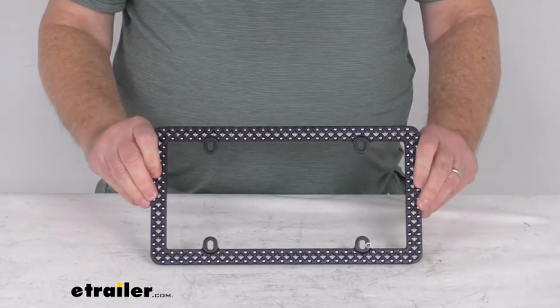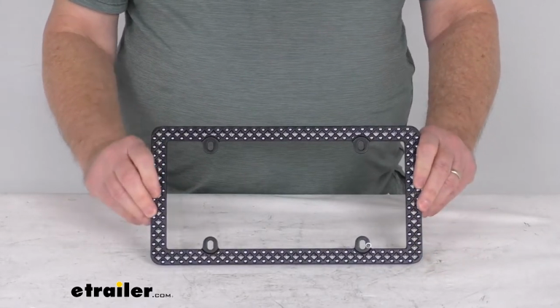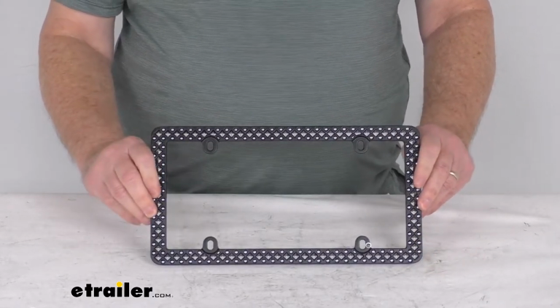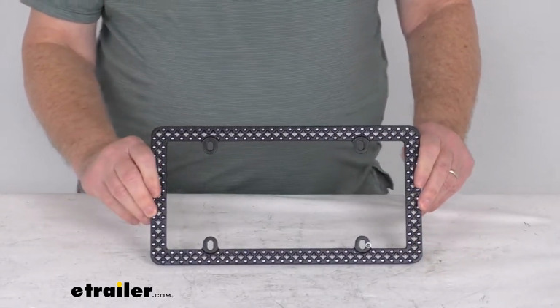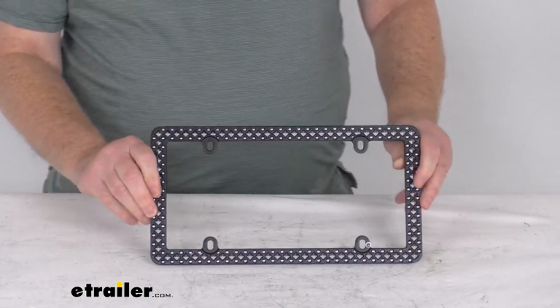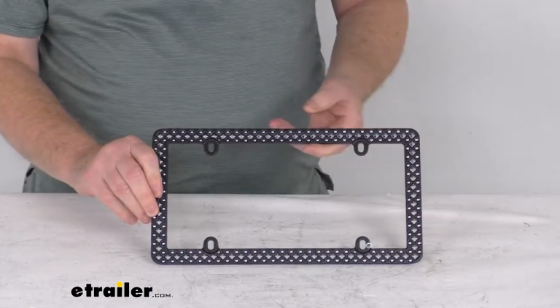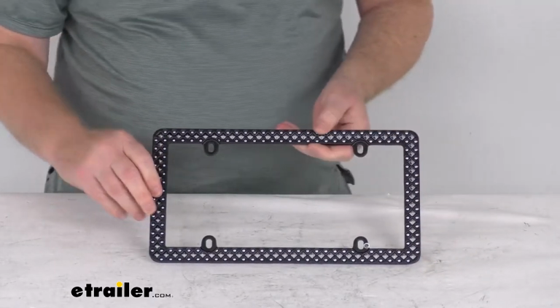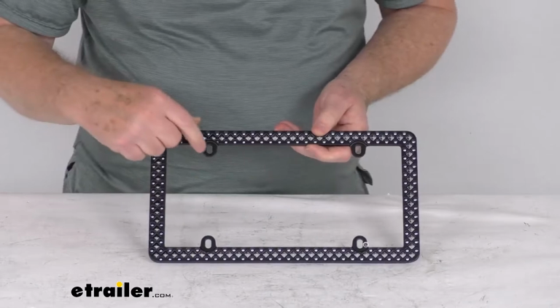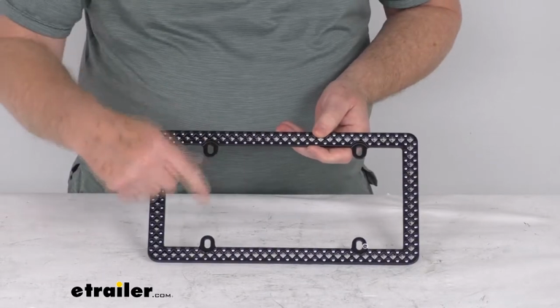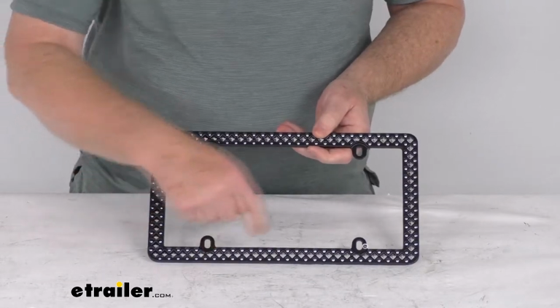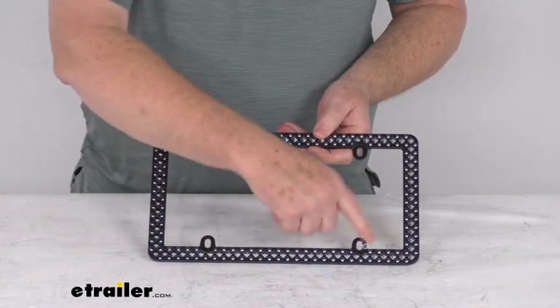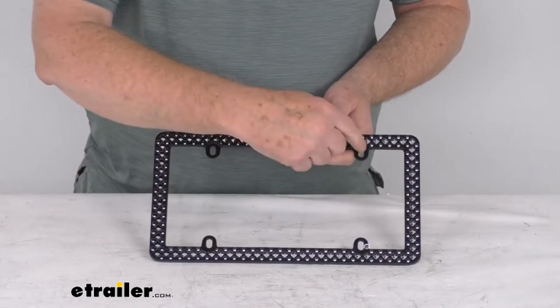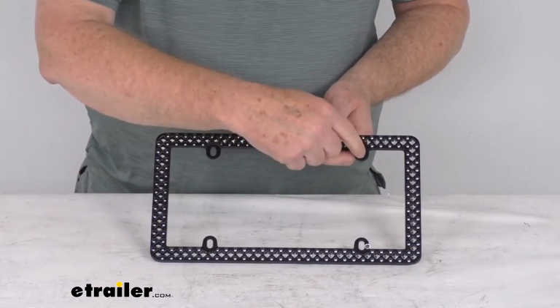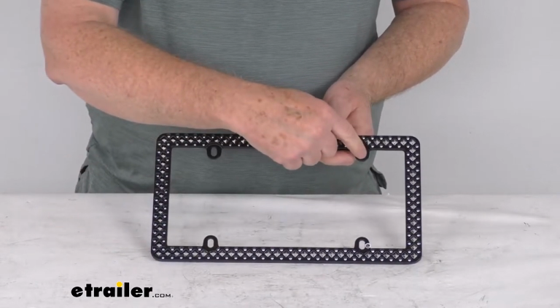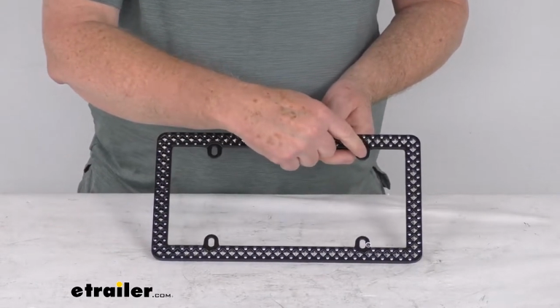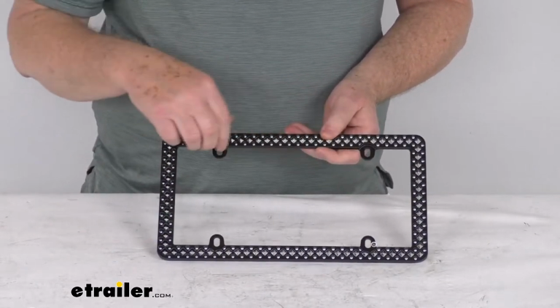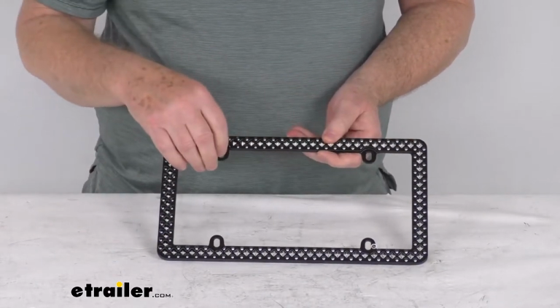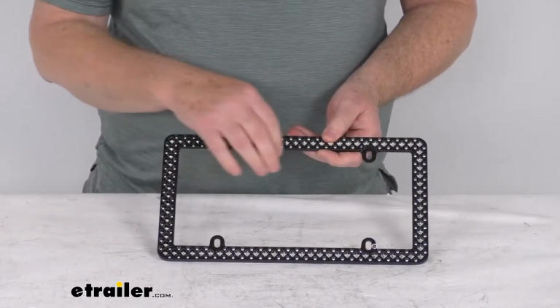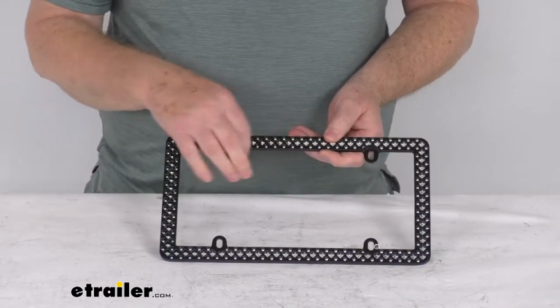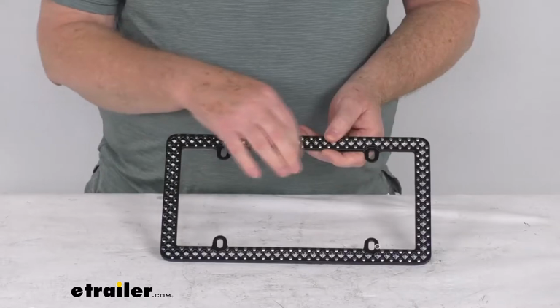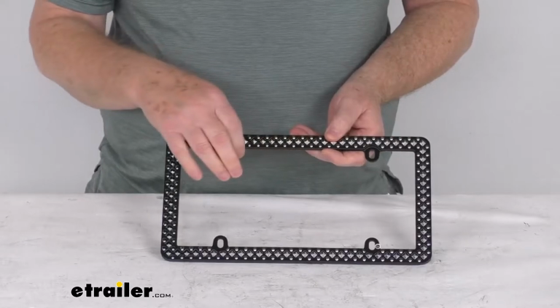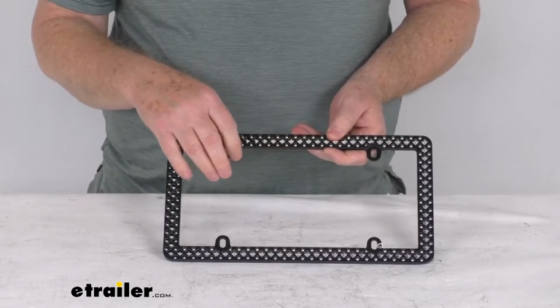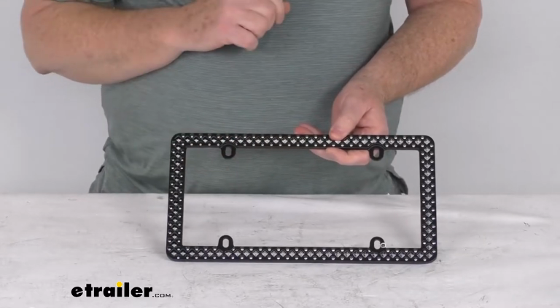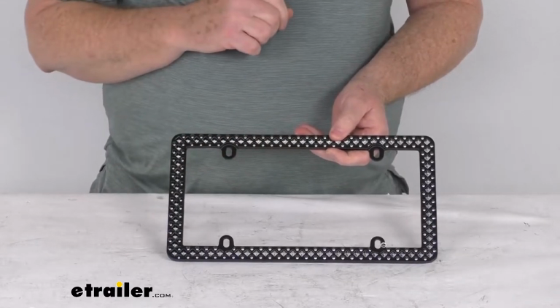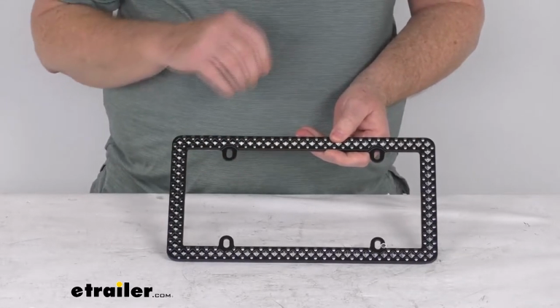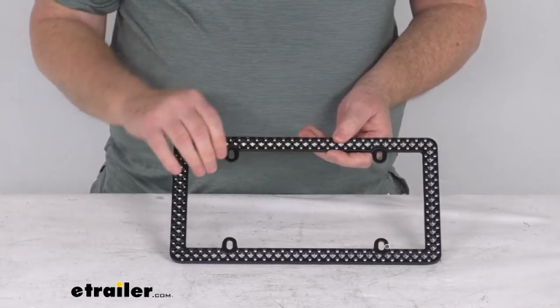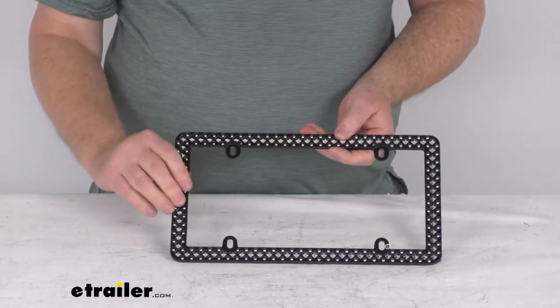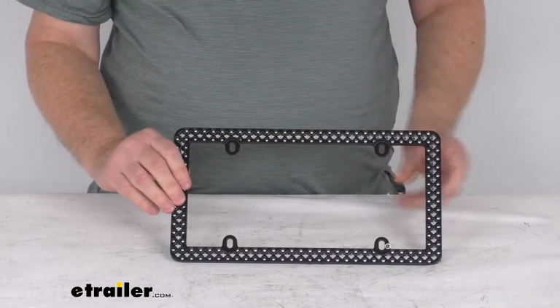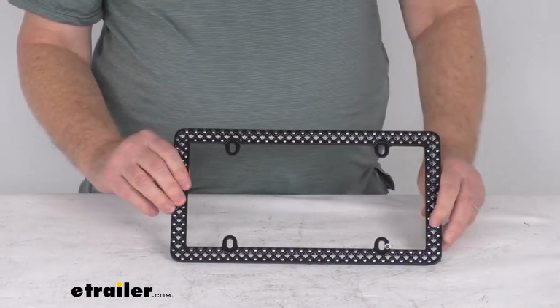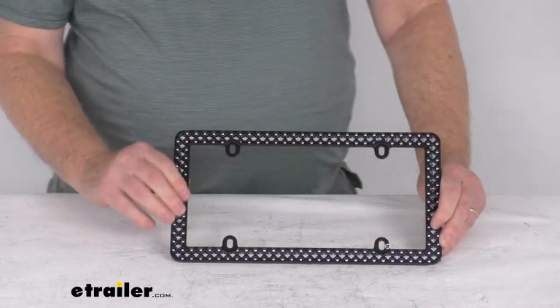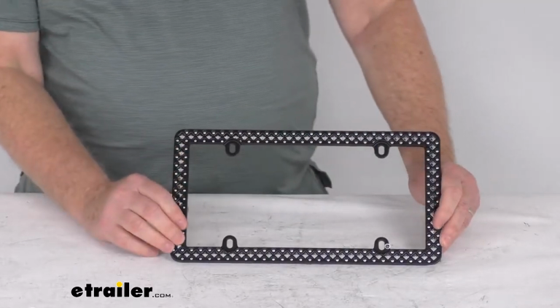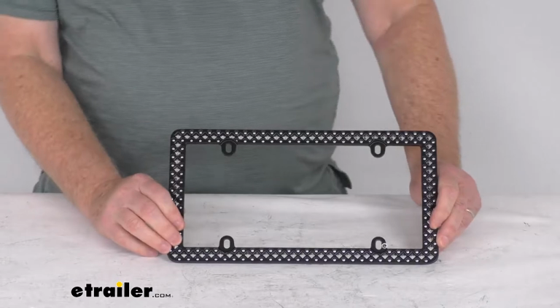These are engineered to show more plate. You can see the slotted installation holes here, which let you adjust the frame to avoid covering up the state name or registration tag. It does install using existing mounting hardware.